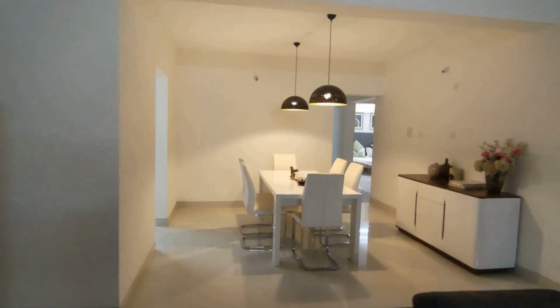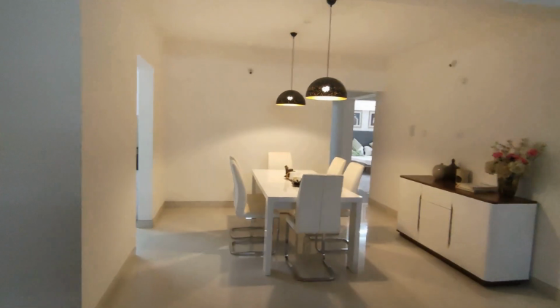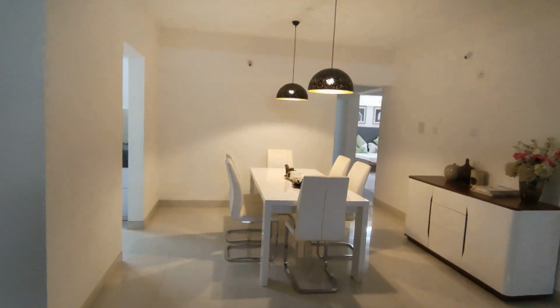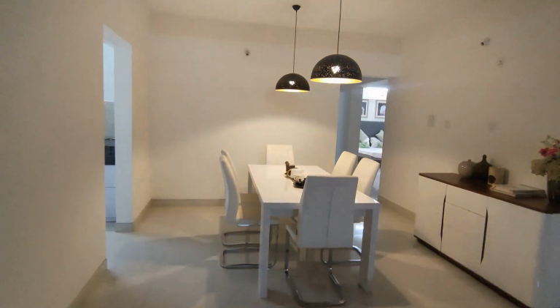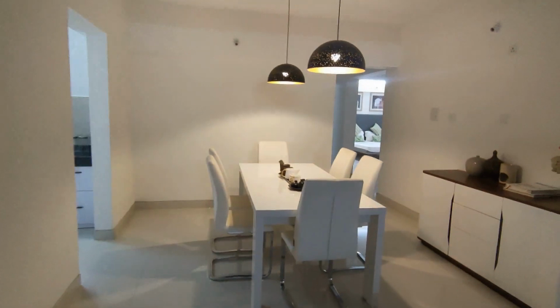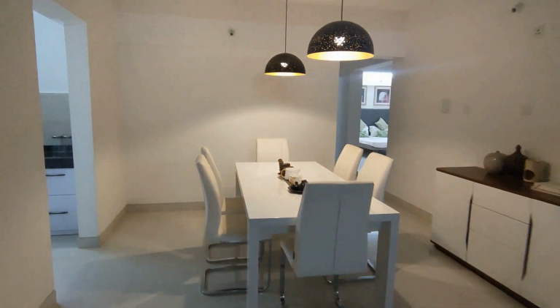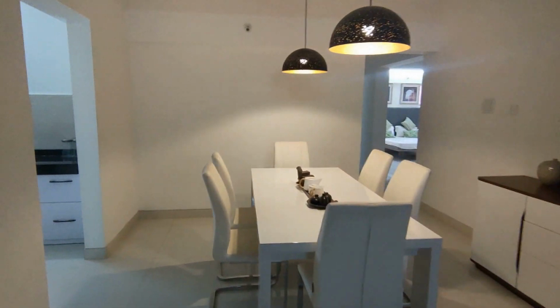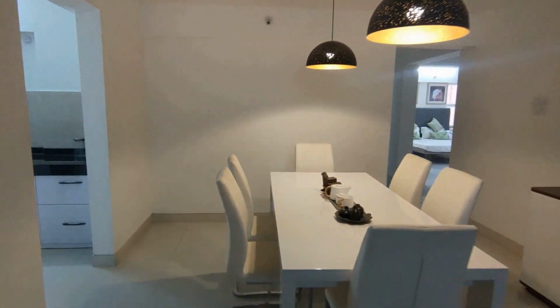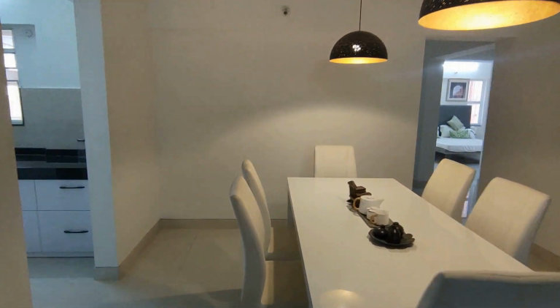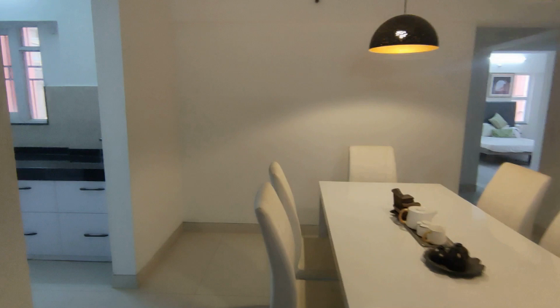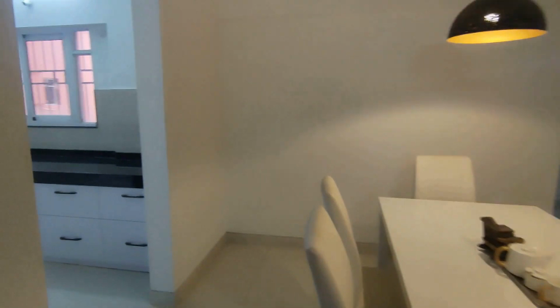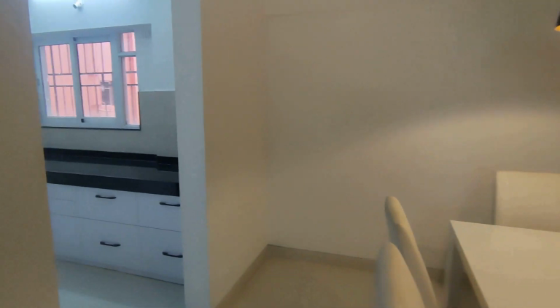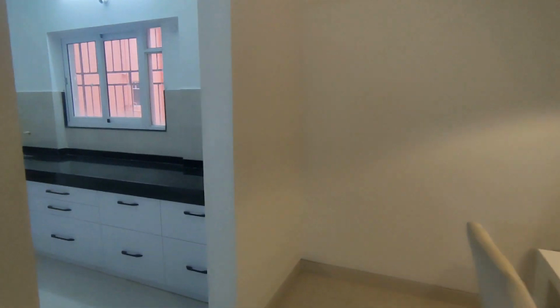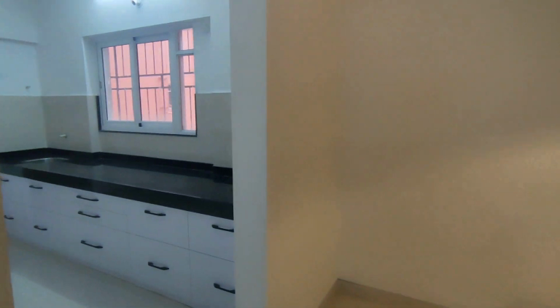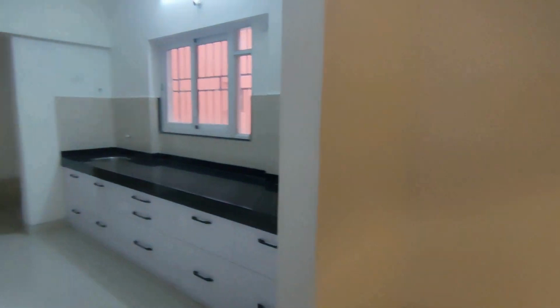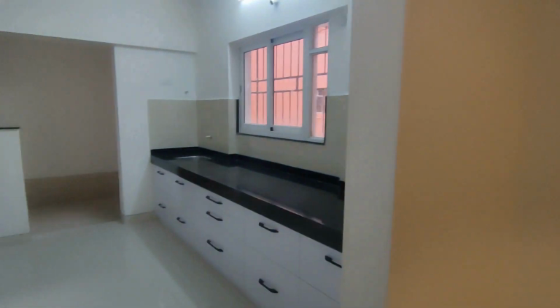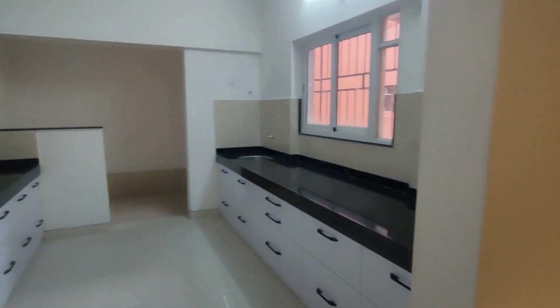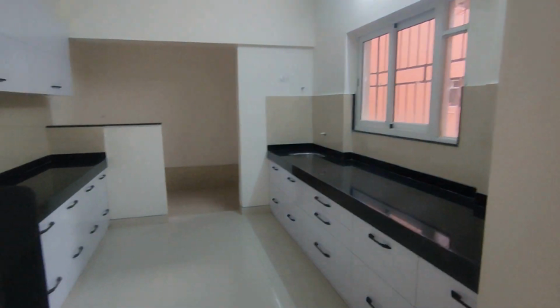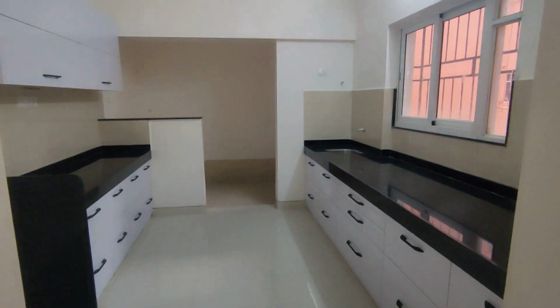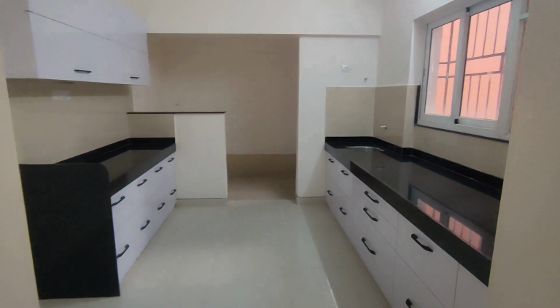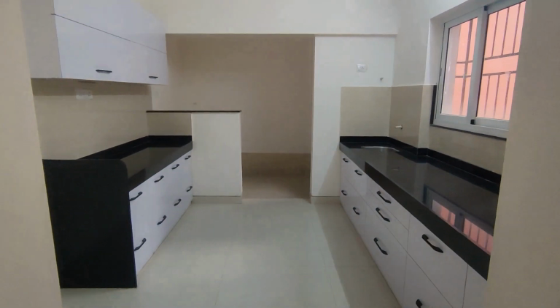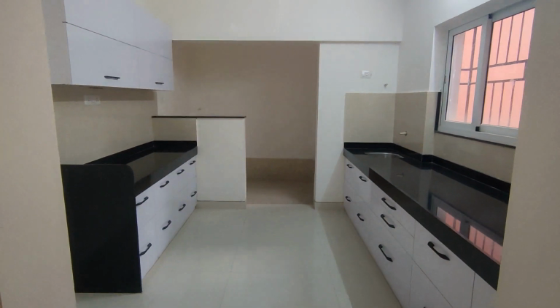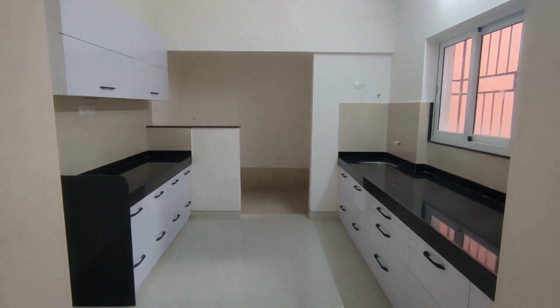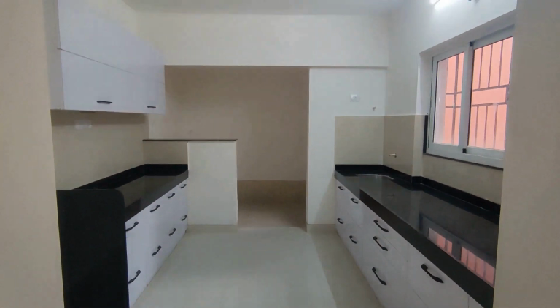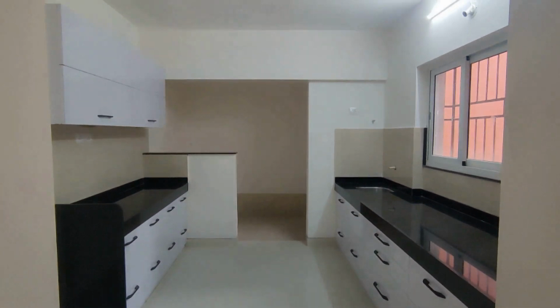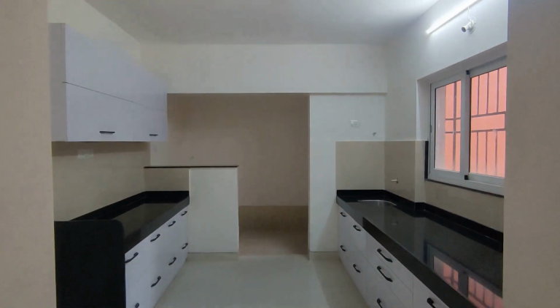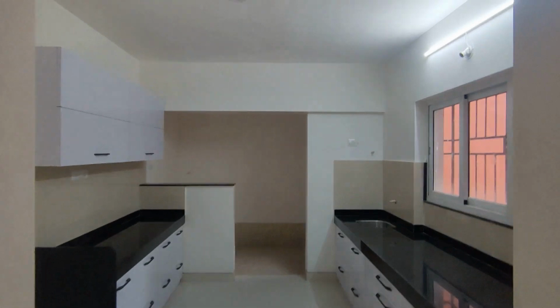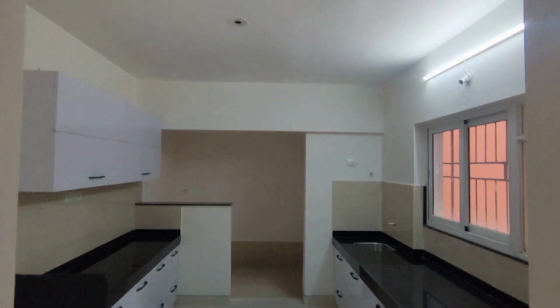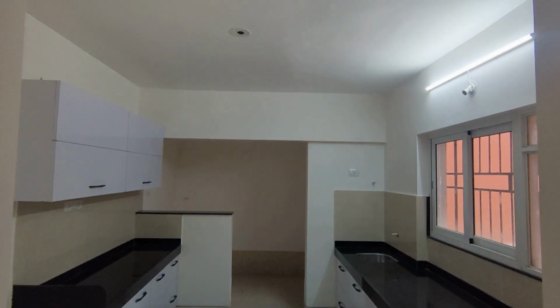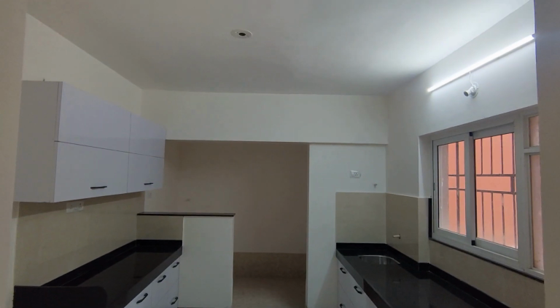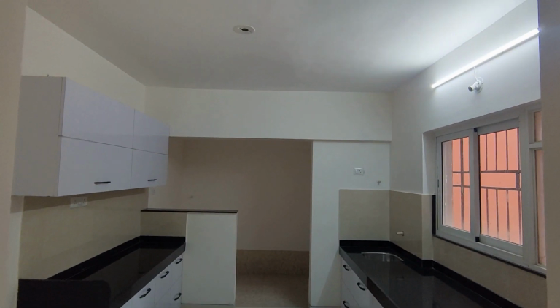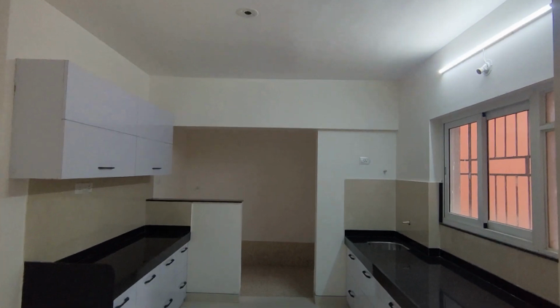Right in front of the dining space is your kitchen, 11 by 10, with two parallel platforms and an enclosed dry balcony of 10 by 4.